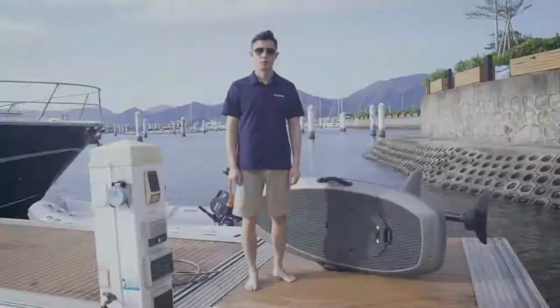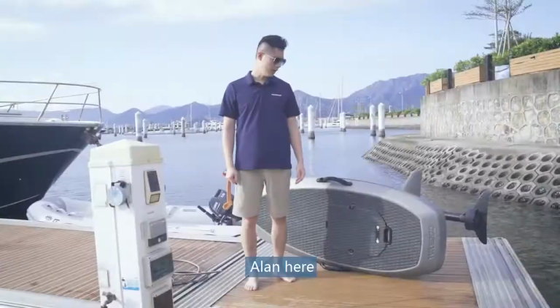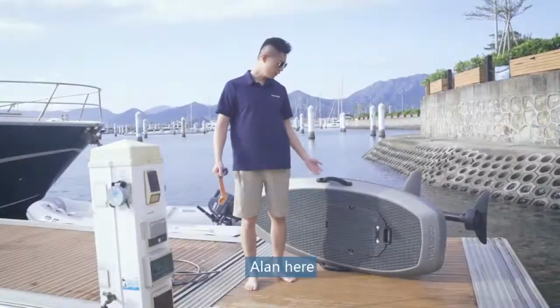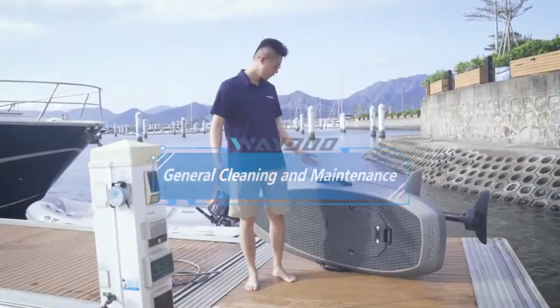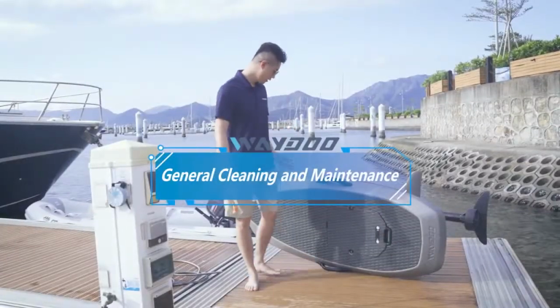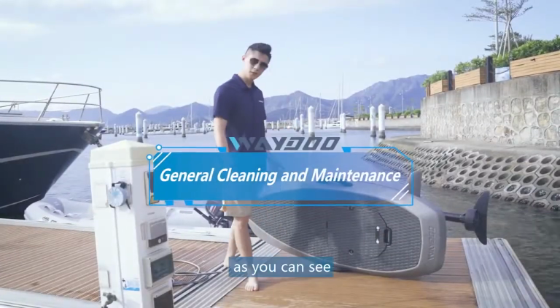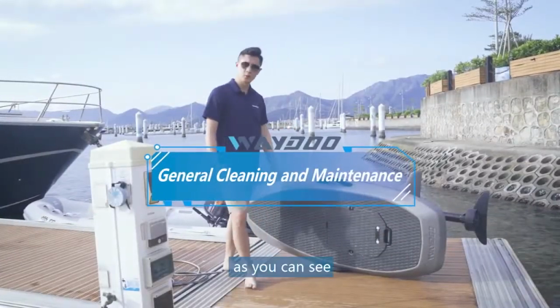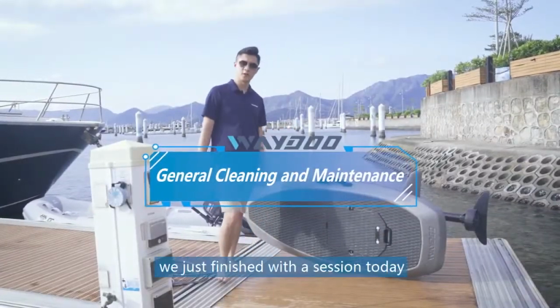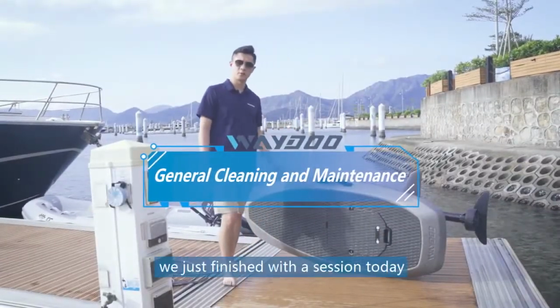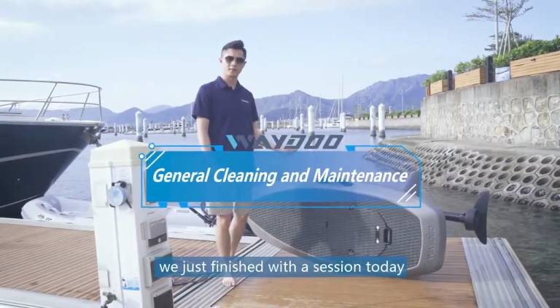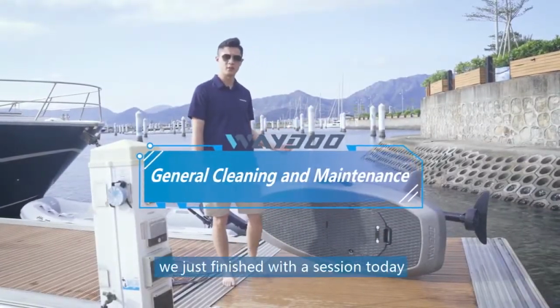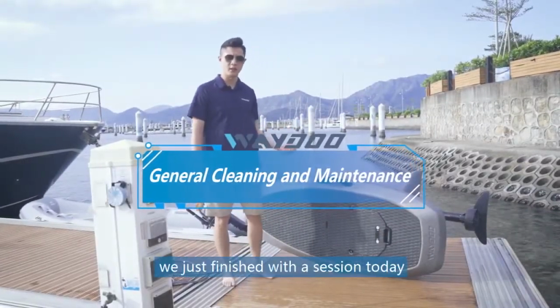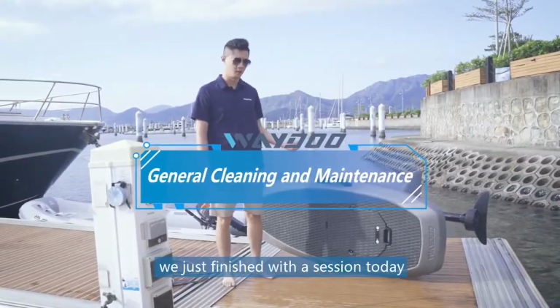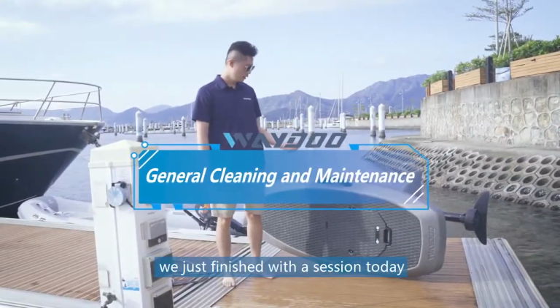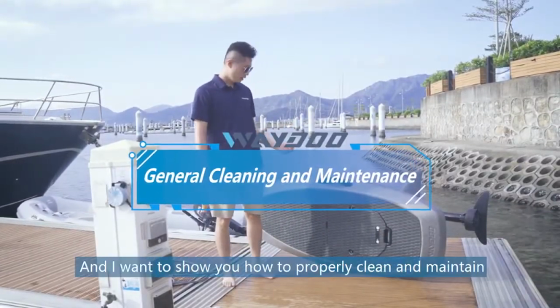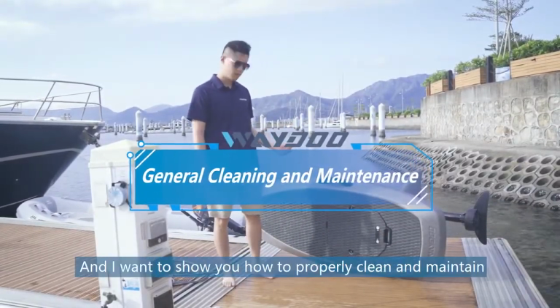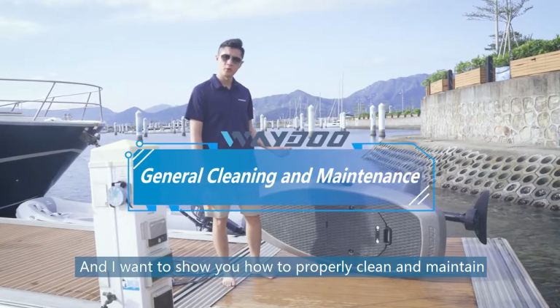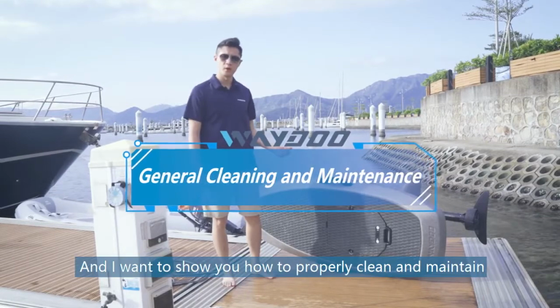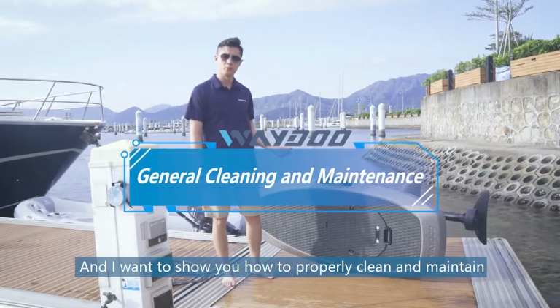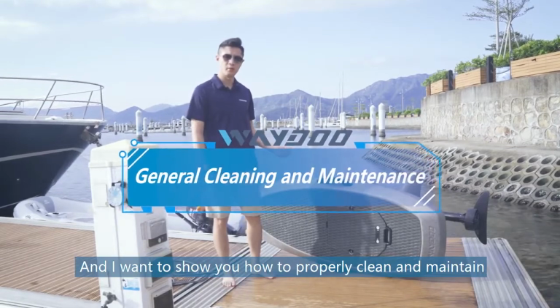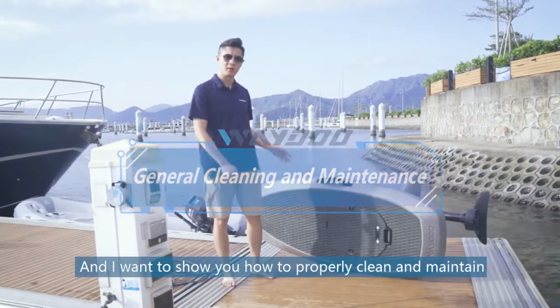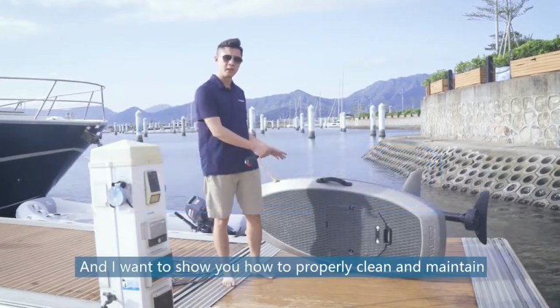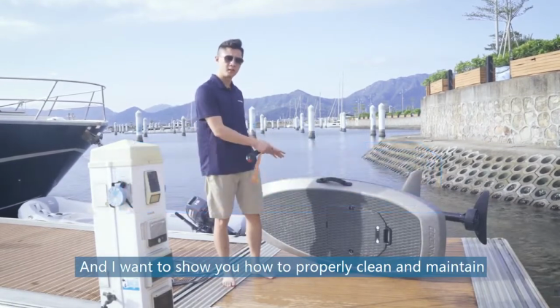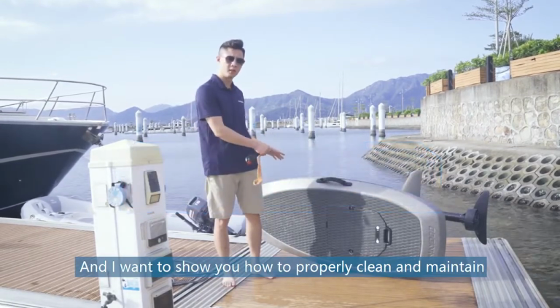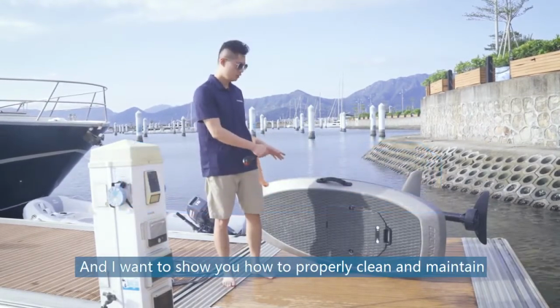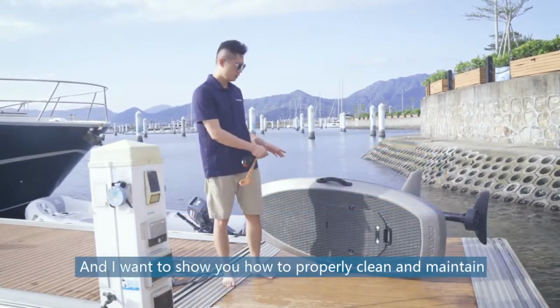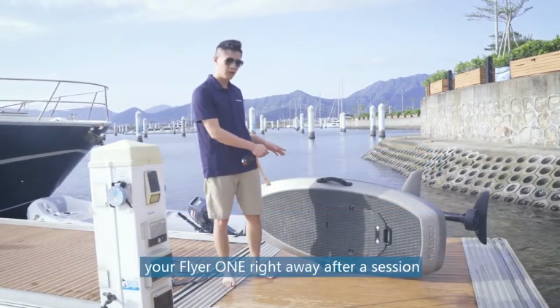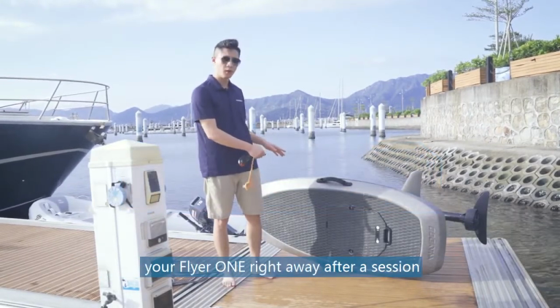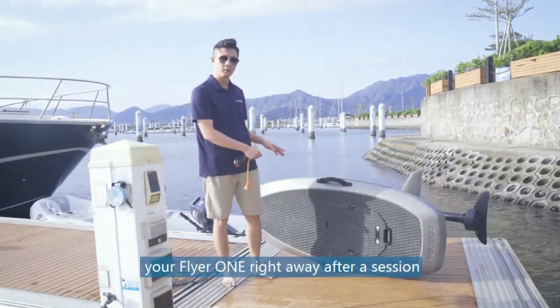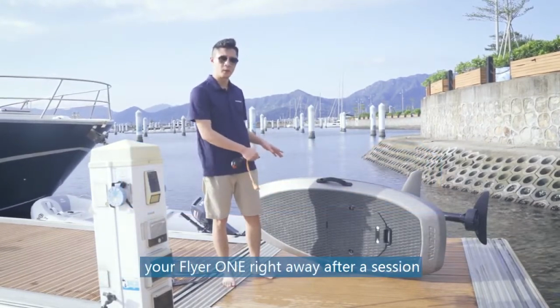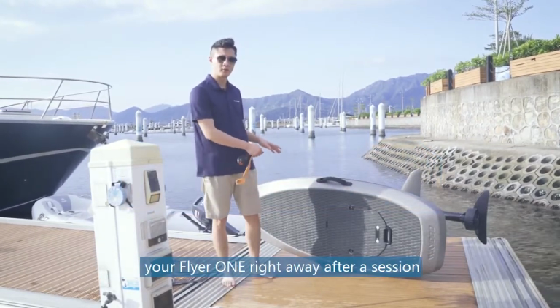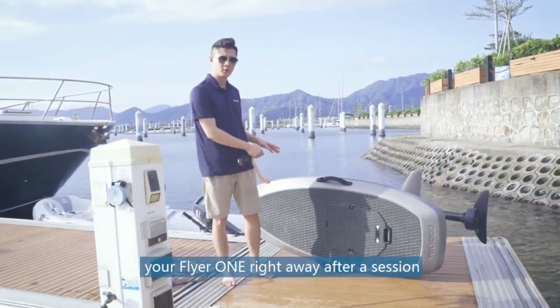Allen here. As you can see, we just finished with the session today, and I want to show you how to properly clean and maintain your Flyer 1 right away after session.